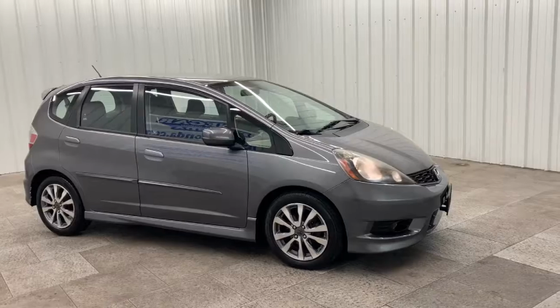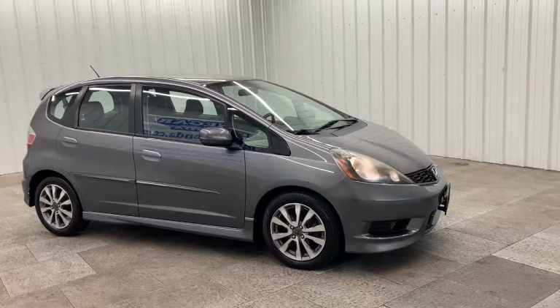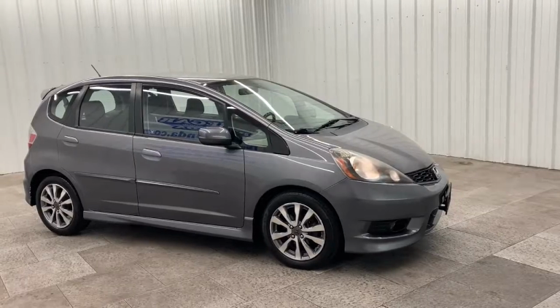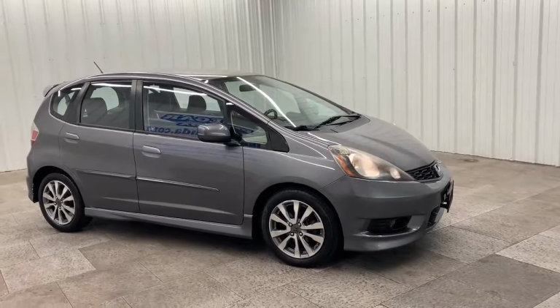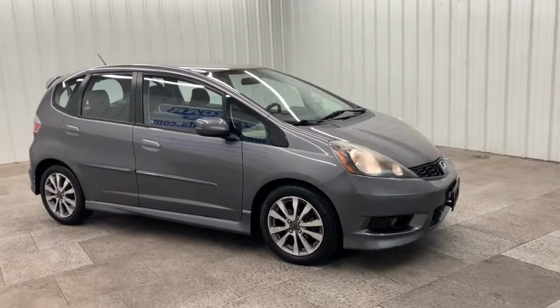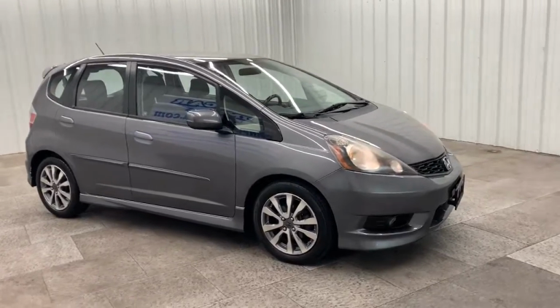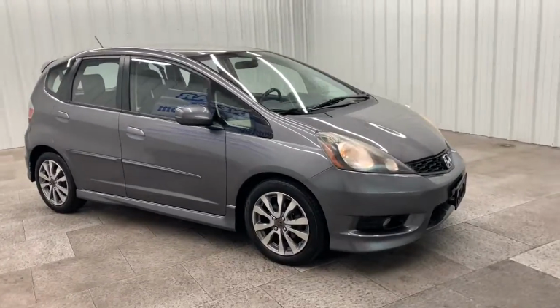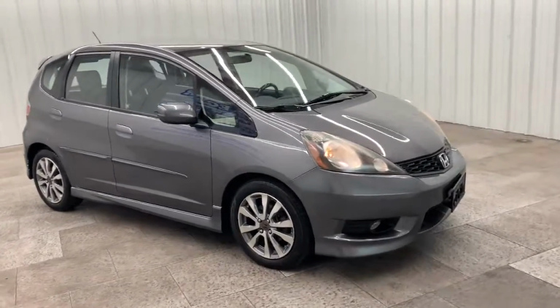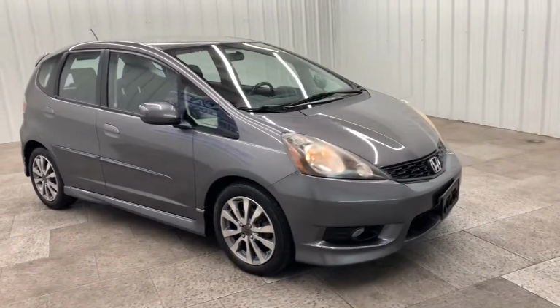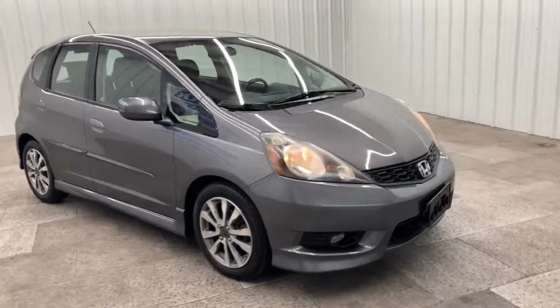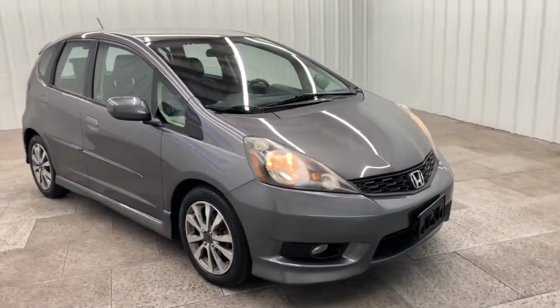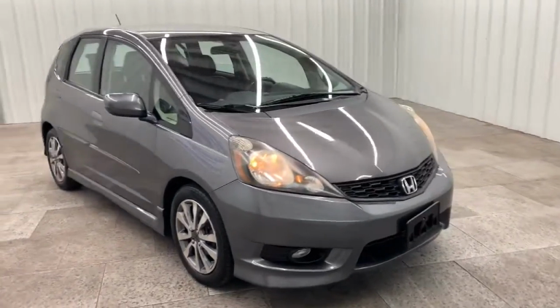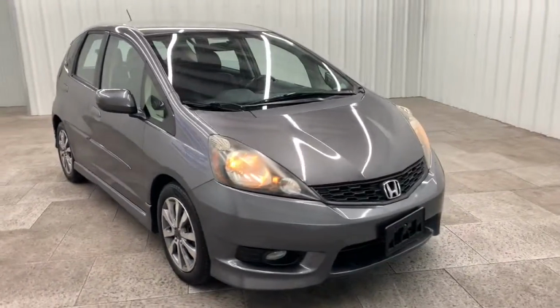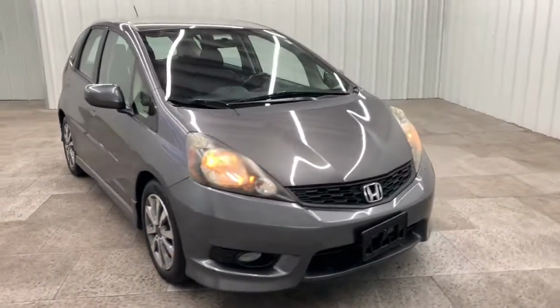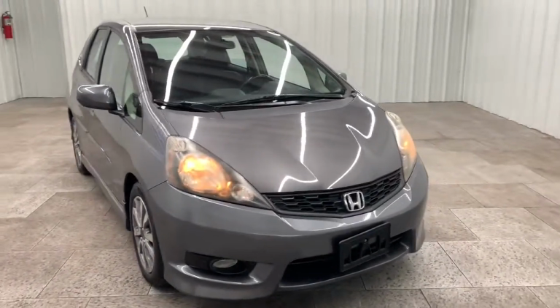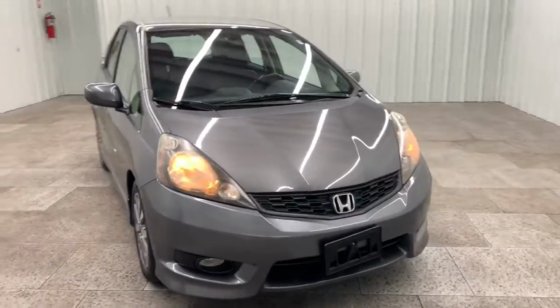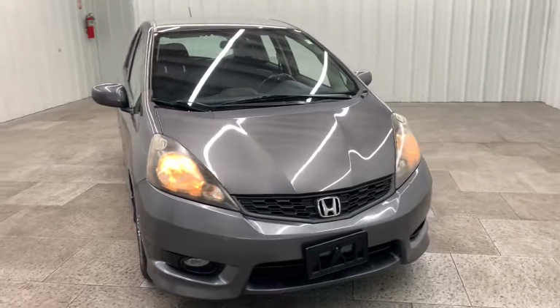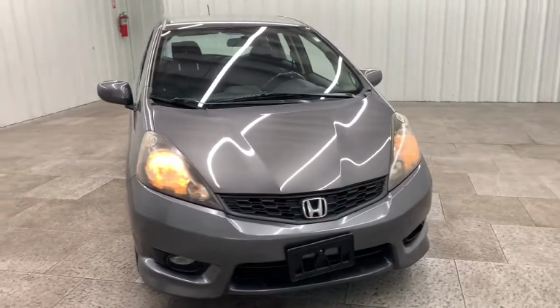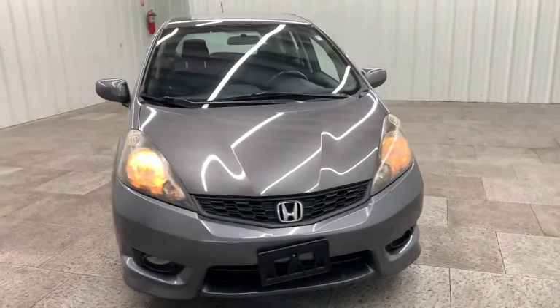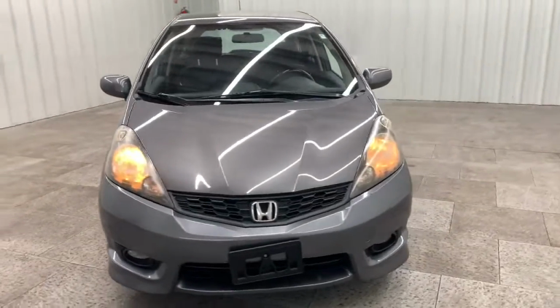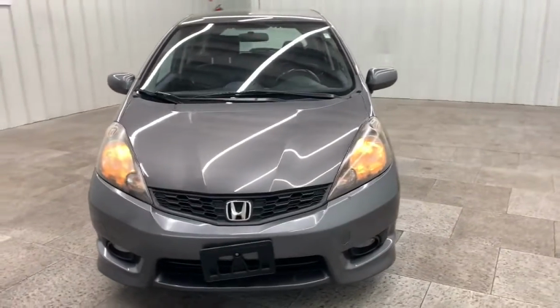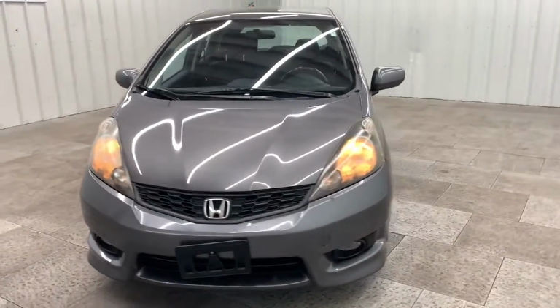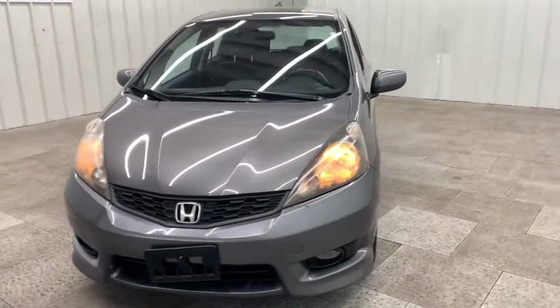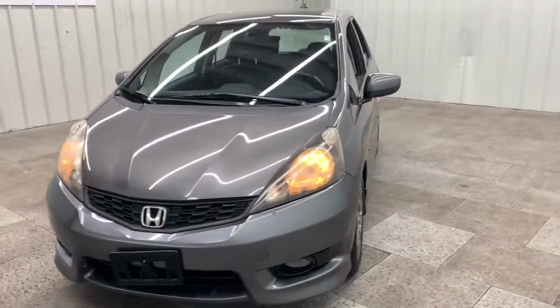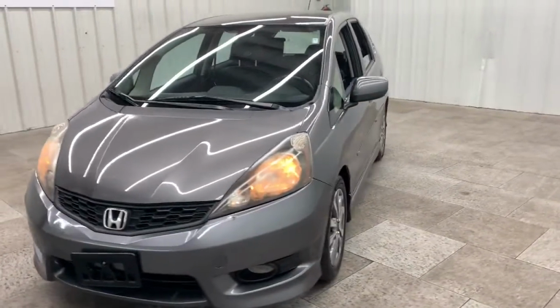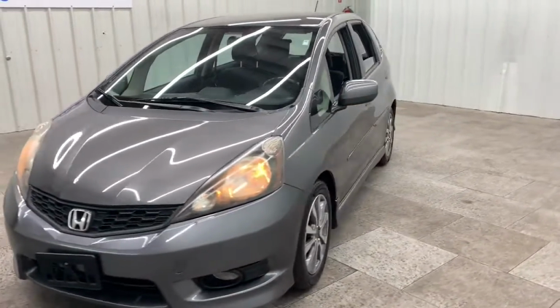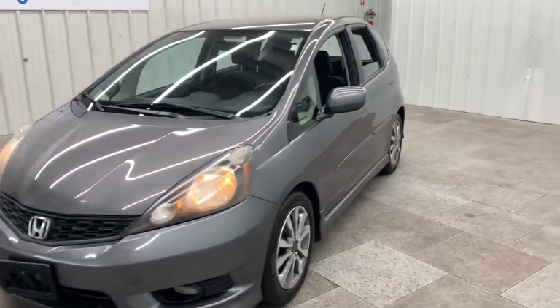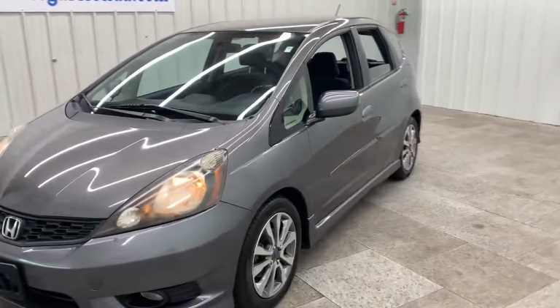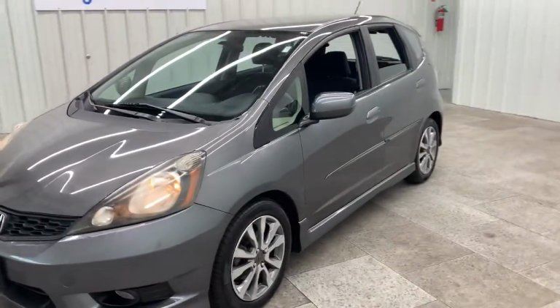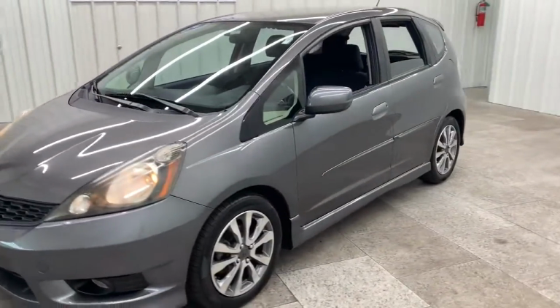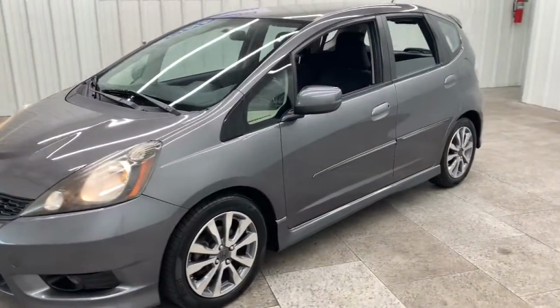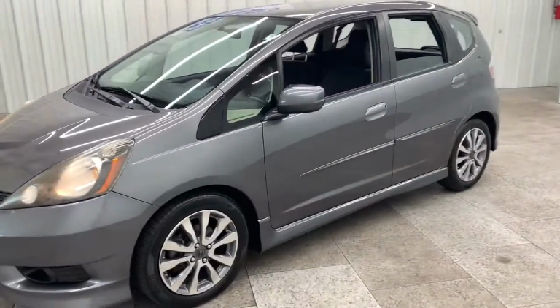Looking for your dream car? It could be the 2012 Honda Fit. With less than 120,000 miles on the odometer, this vehicle provides excellent value.